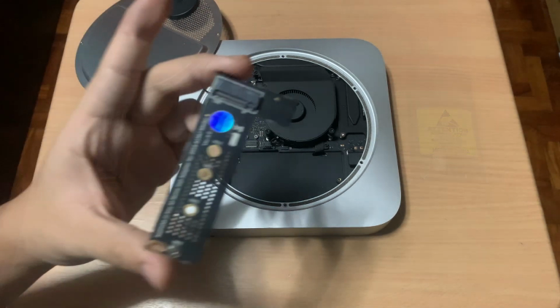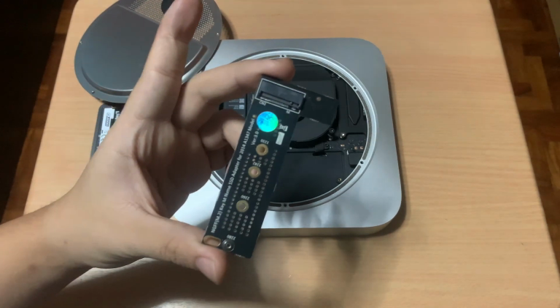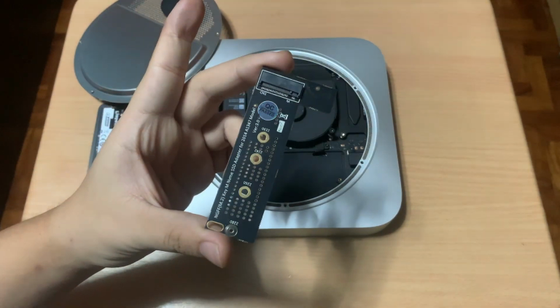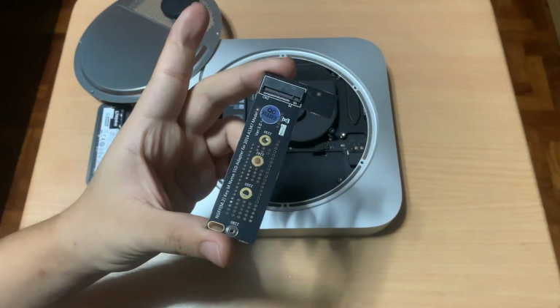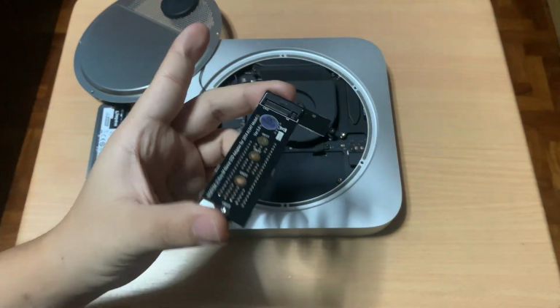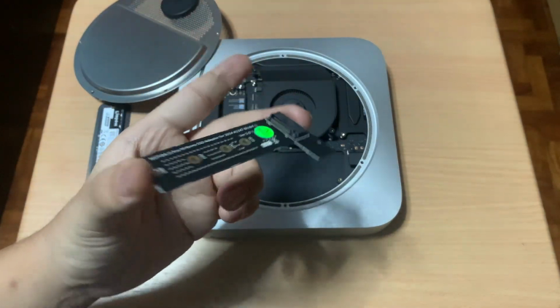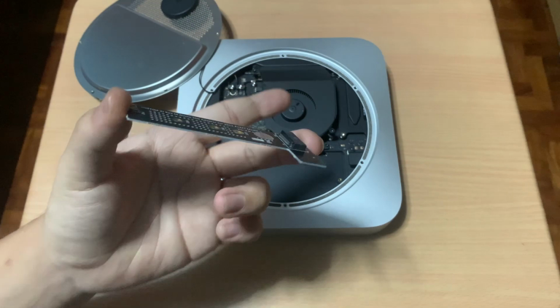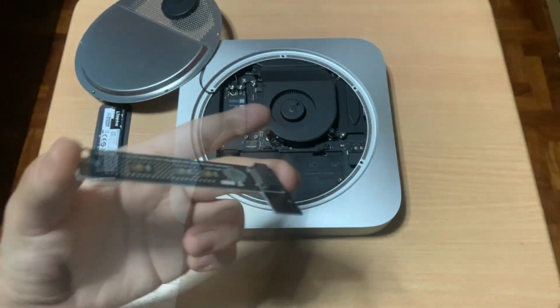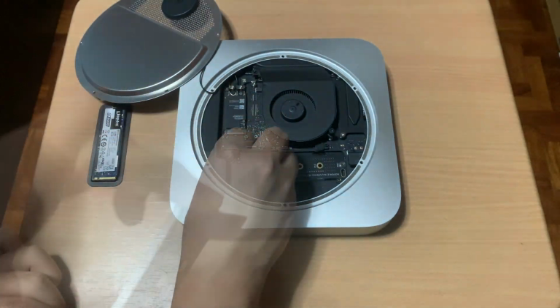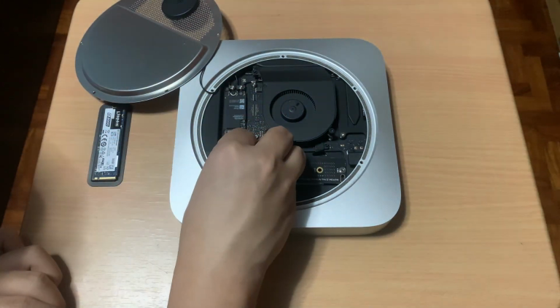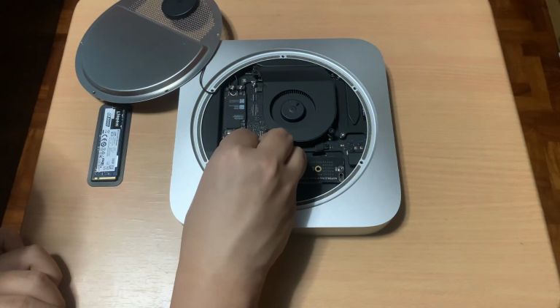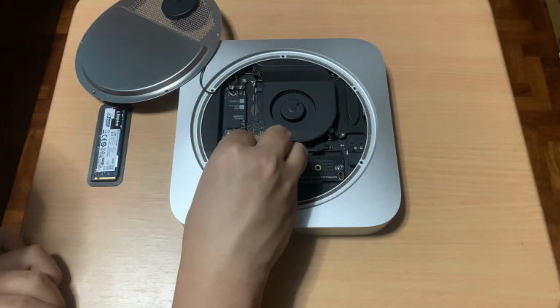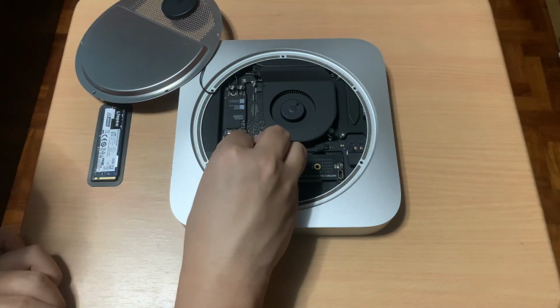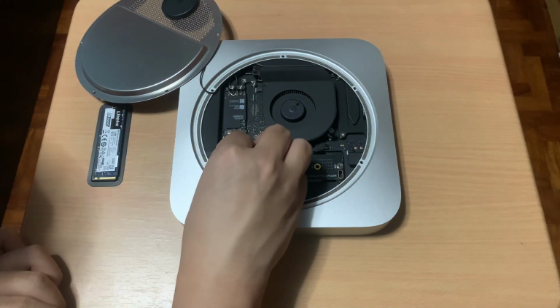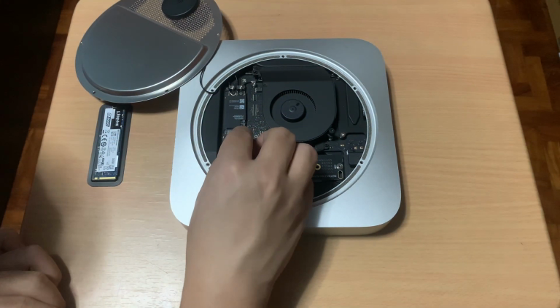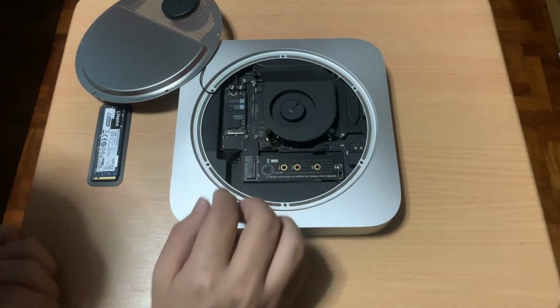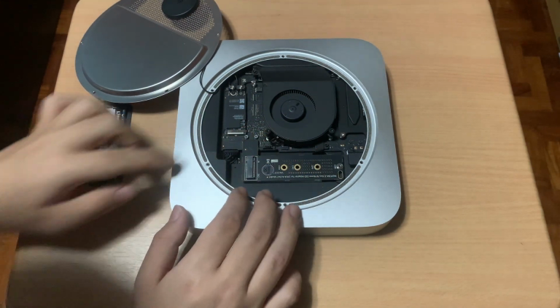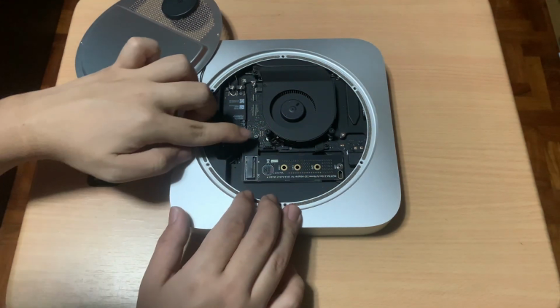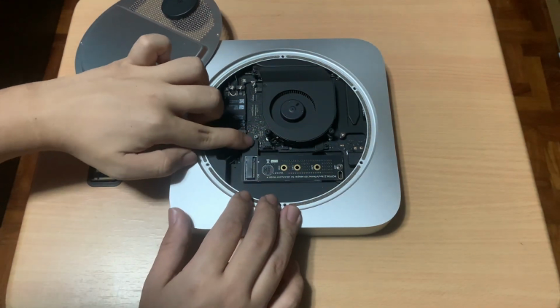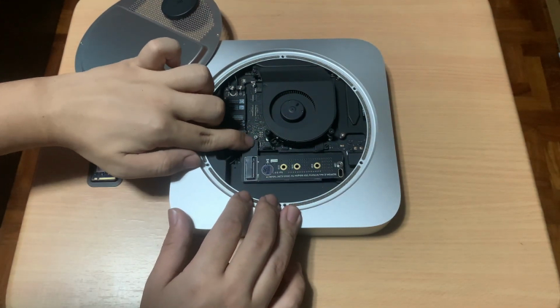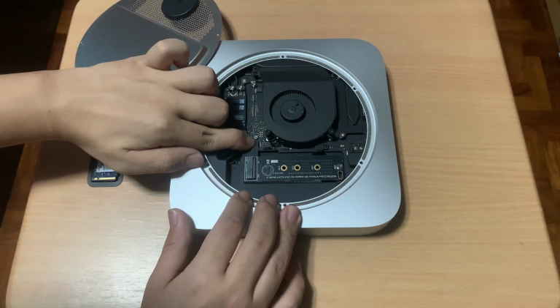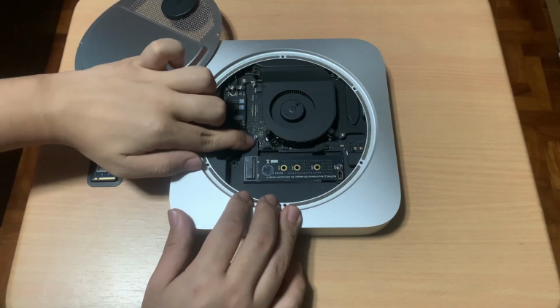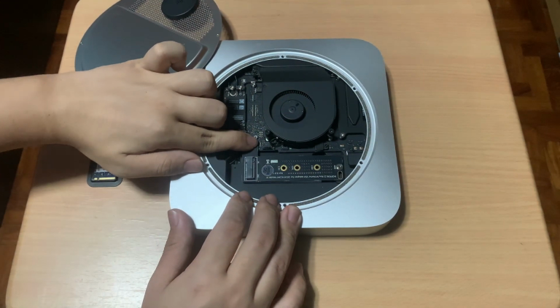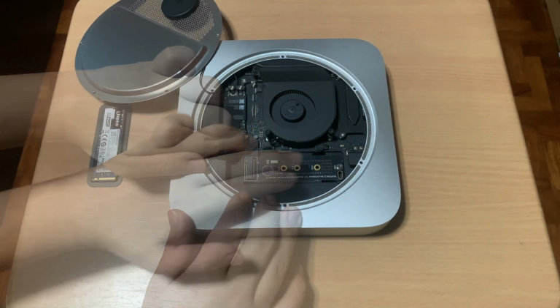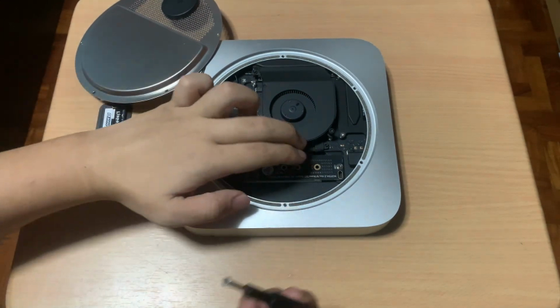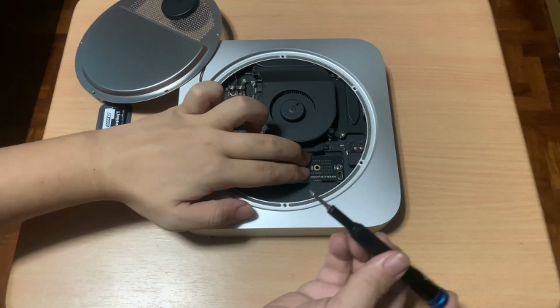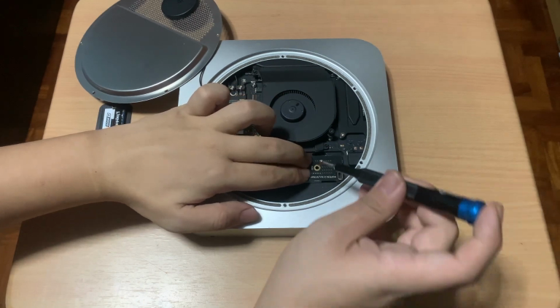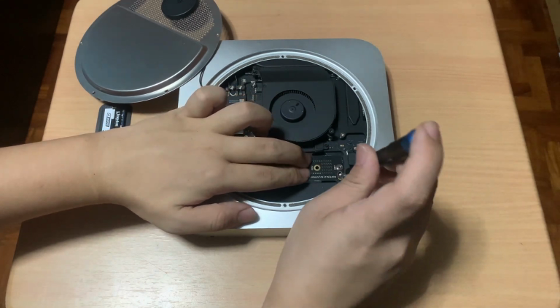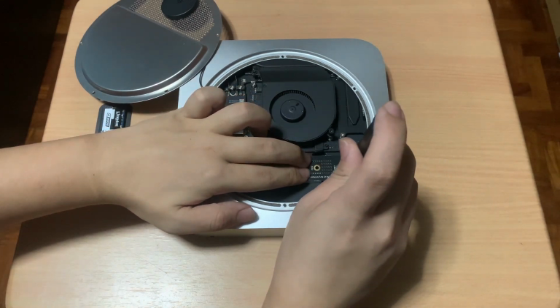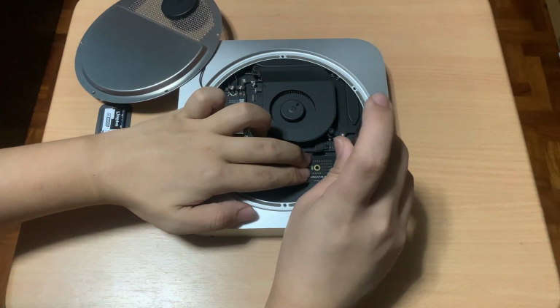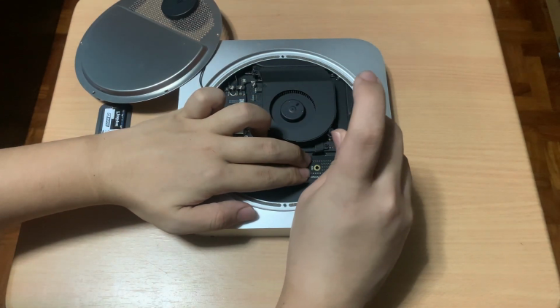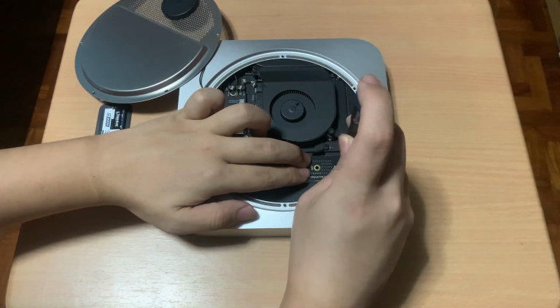Next, here's a closer look at the adapter. I'll install the adapter to the Mac and screw the adapter in place.